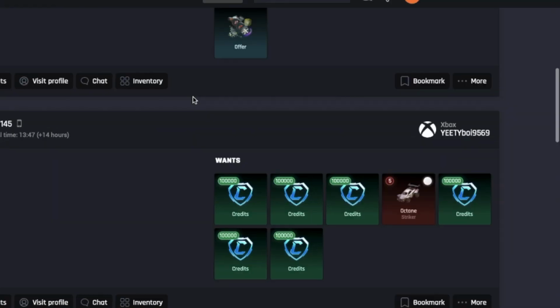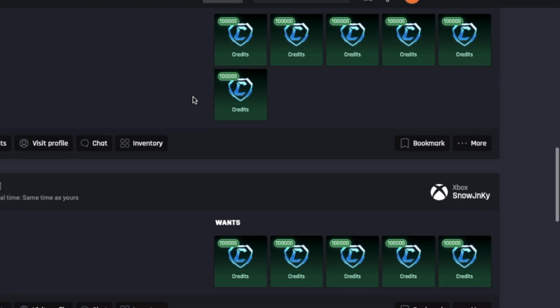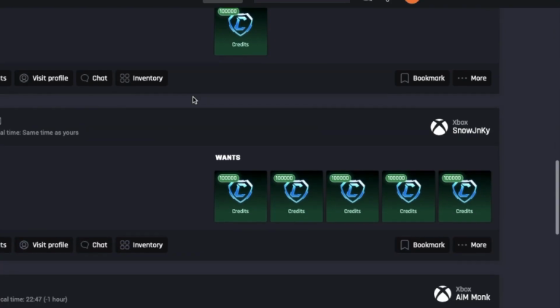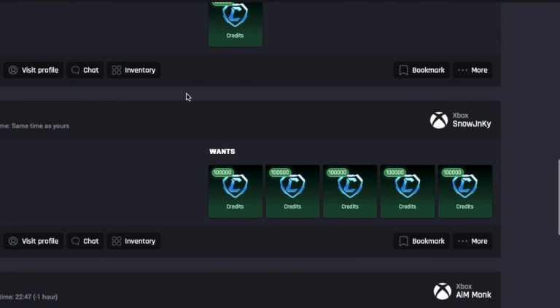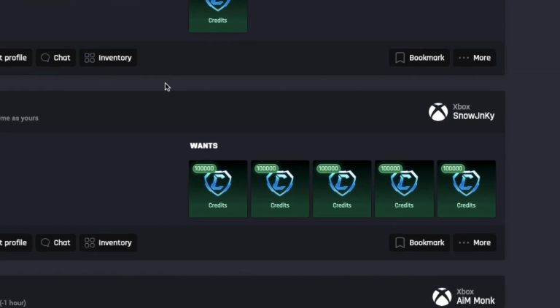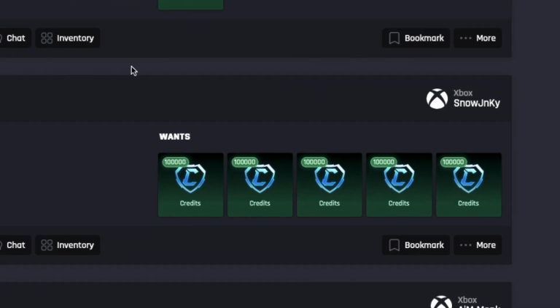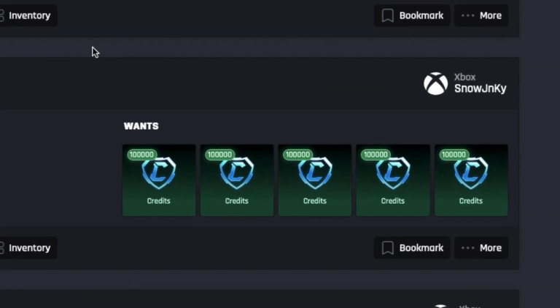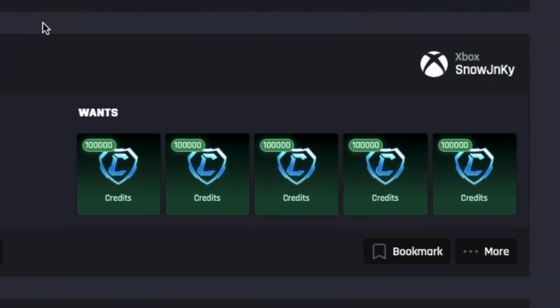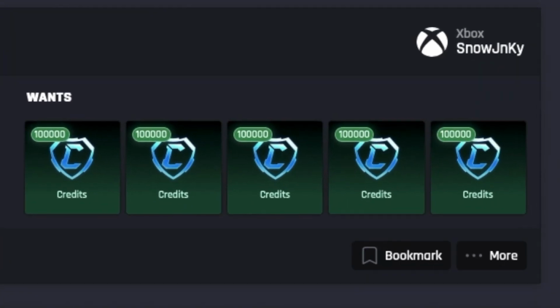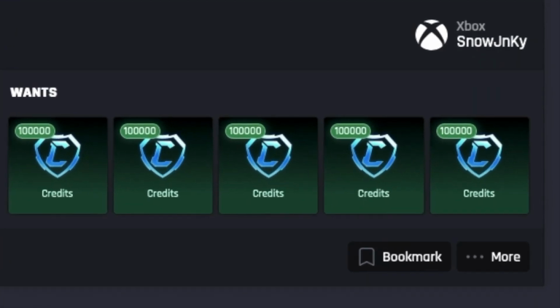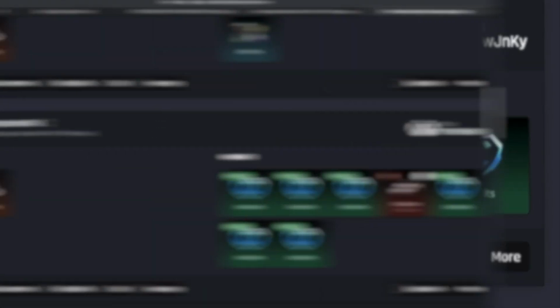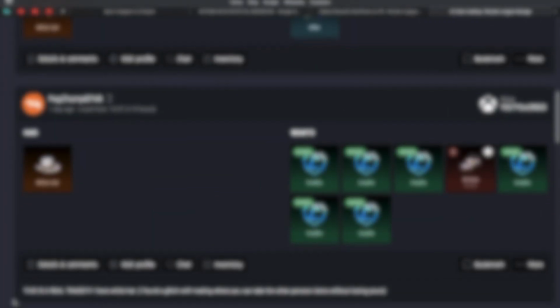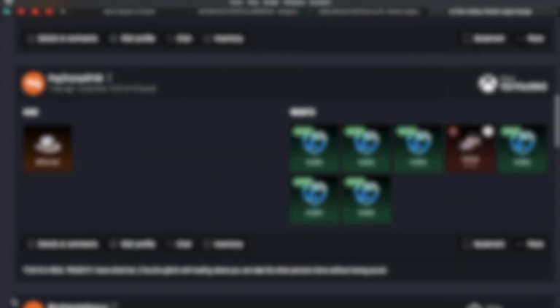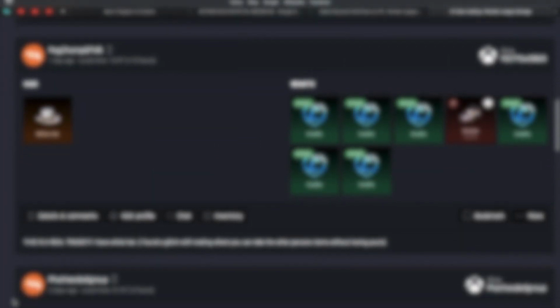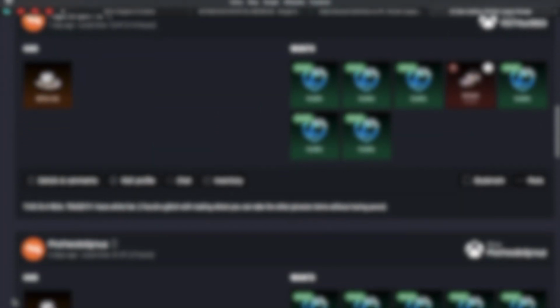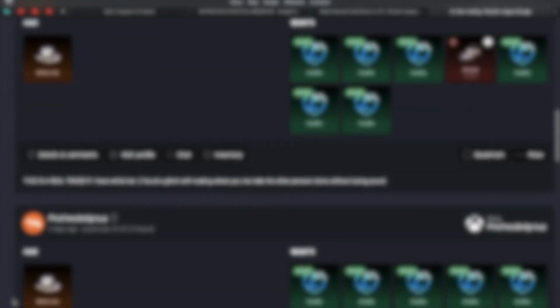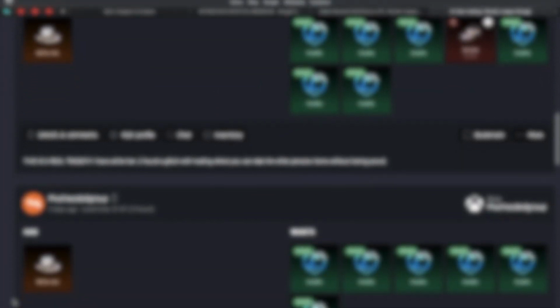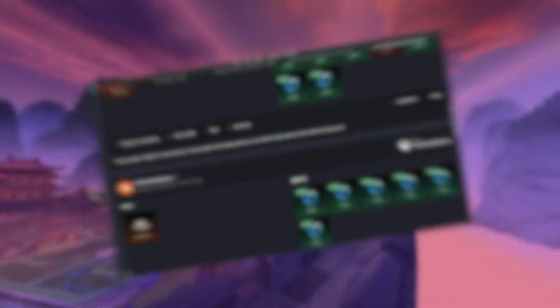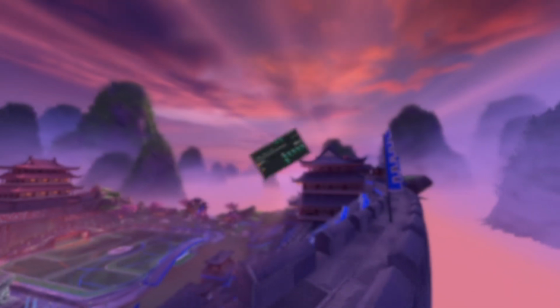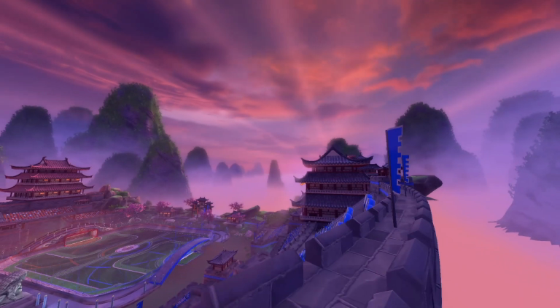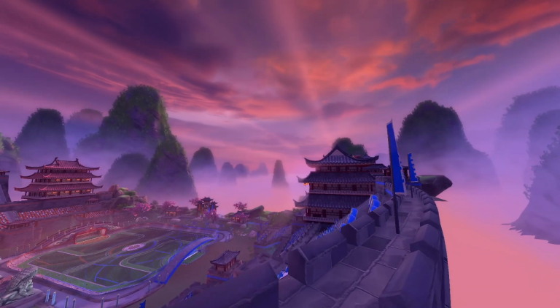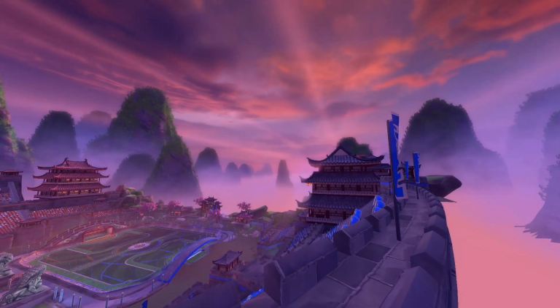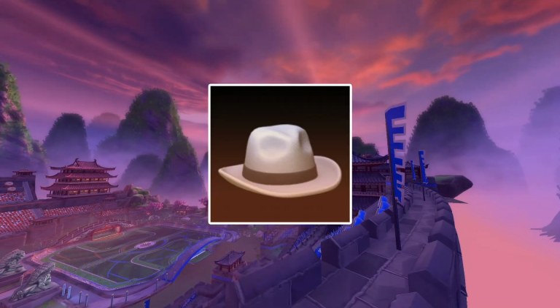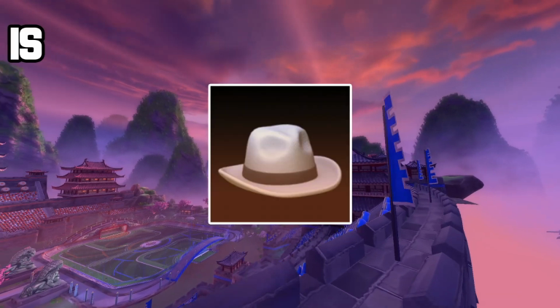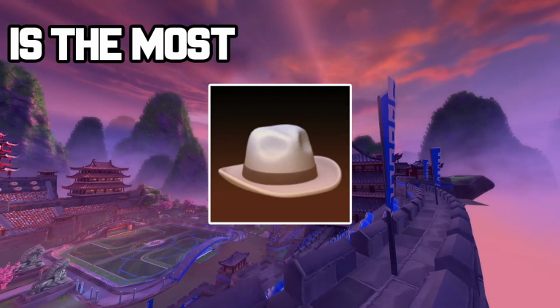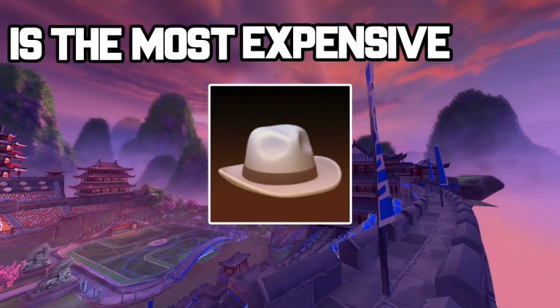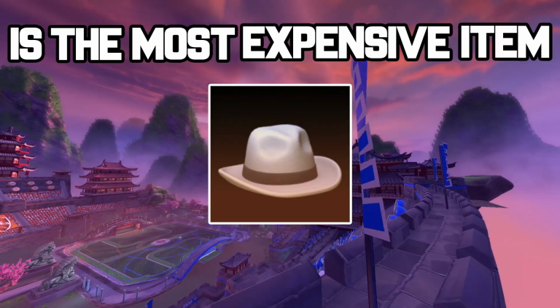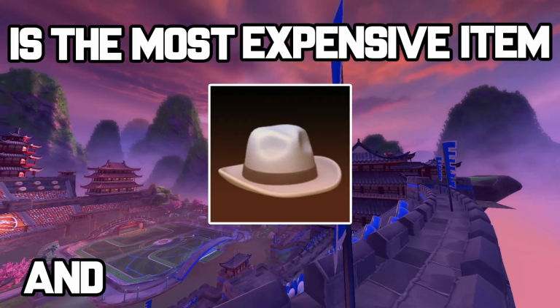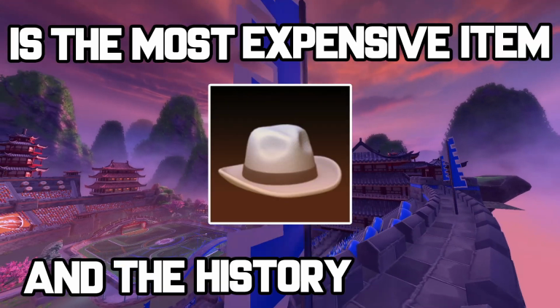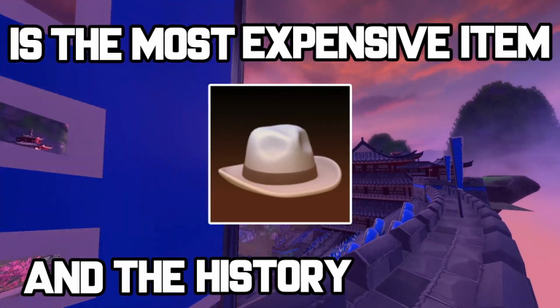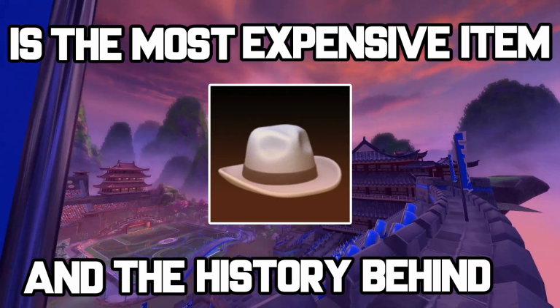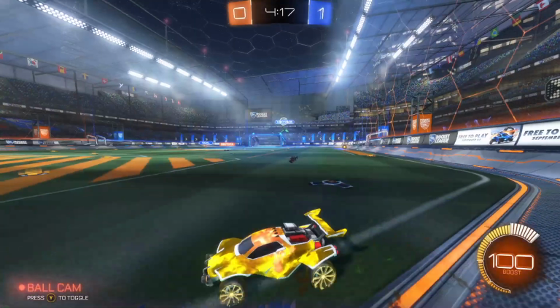This mysterious item can be worth over 500,000 credits and it's rarely traded between players in the community. This is the story of why the White Hat is the most expensive item and the history behind it.